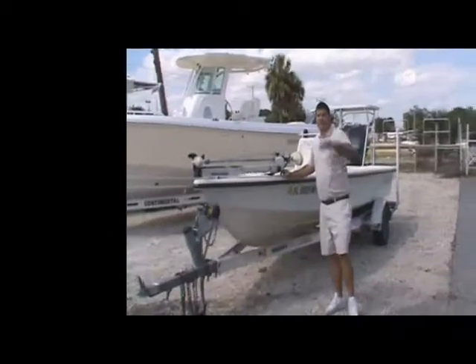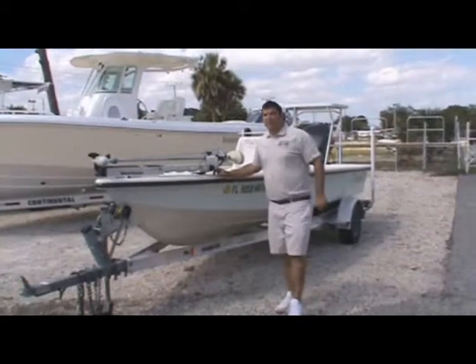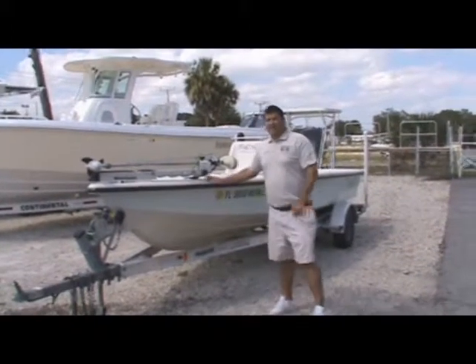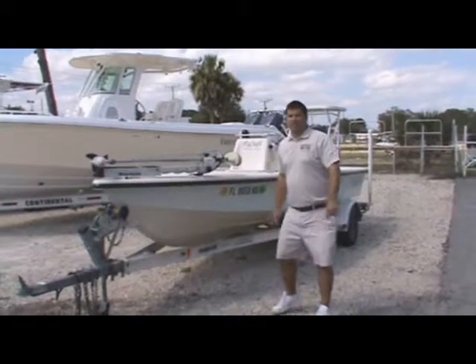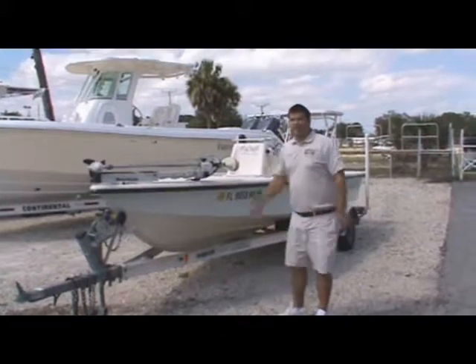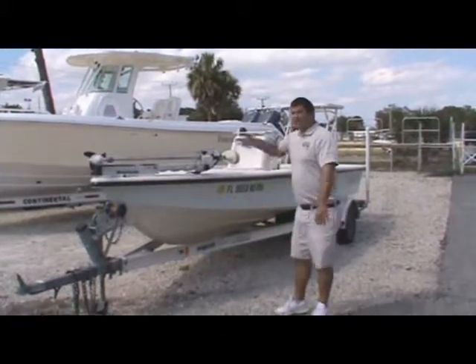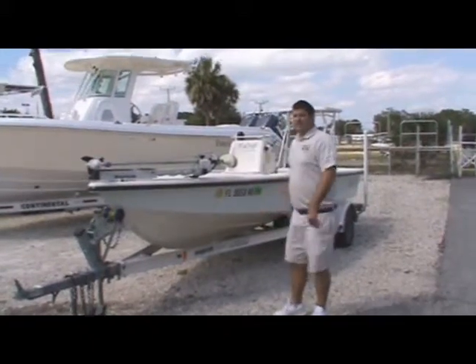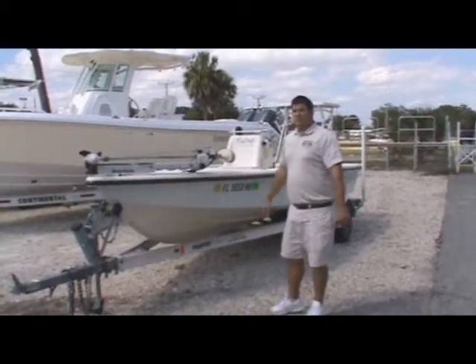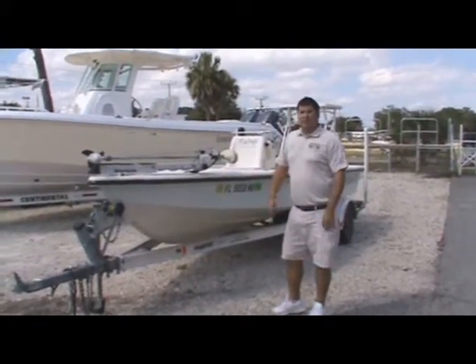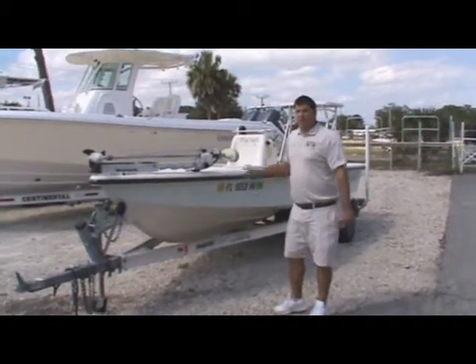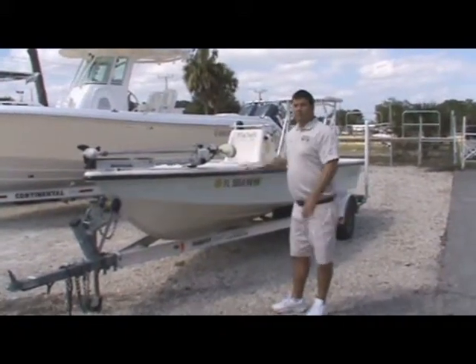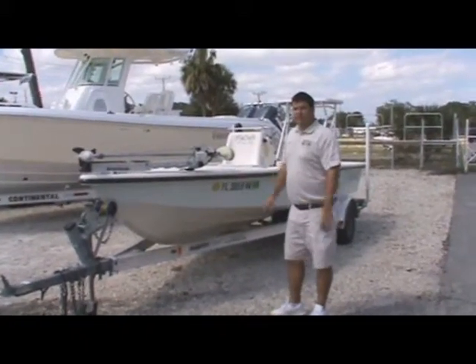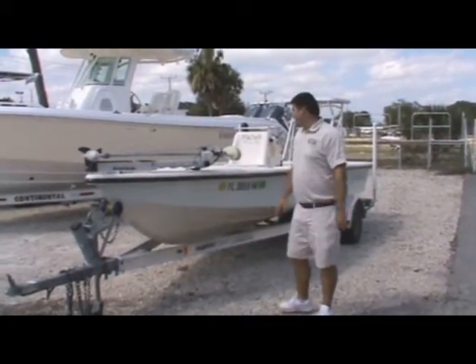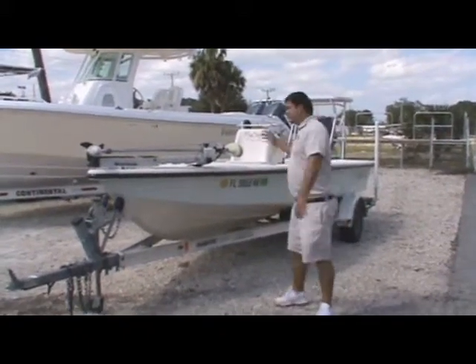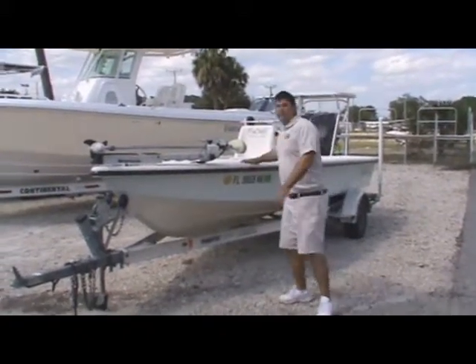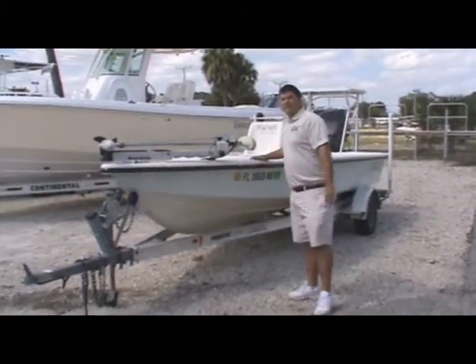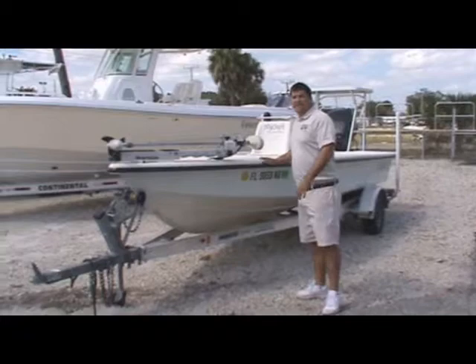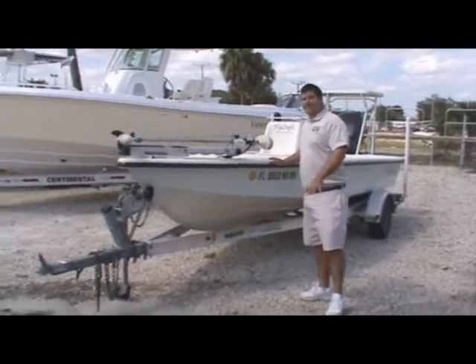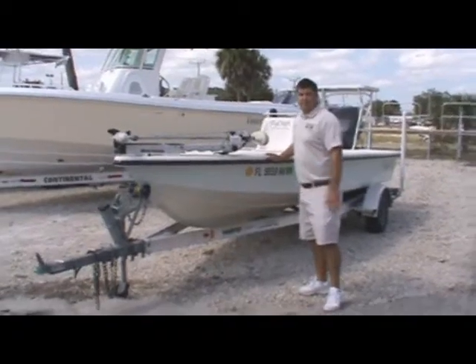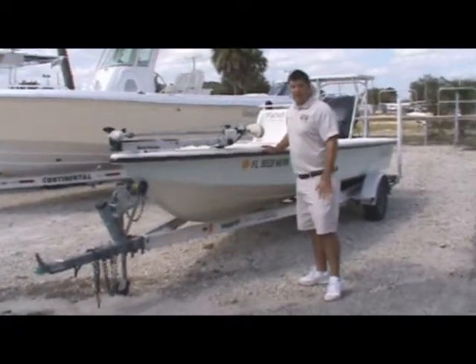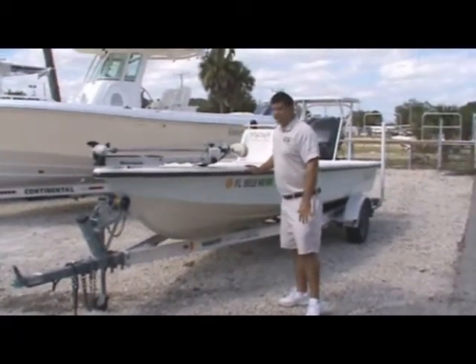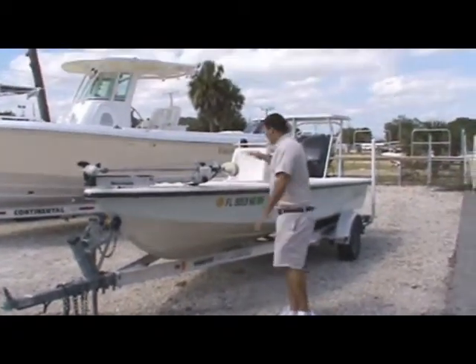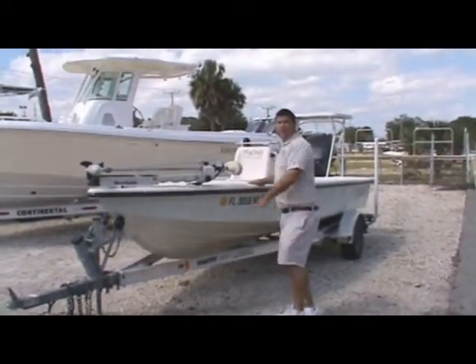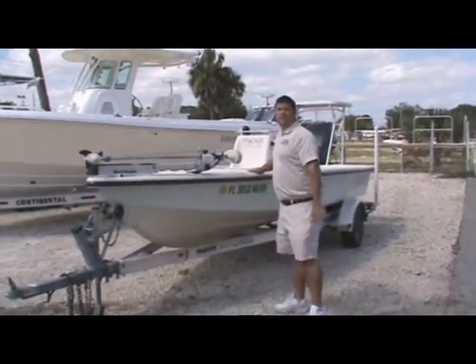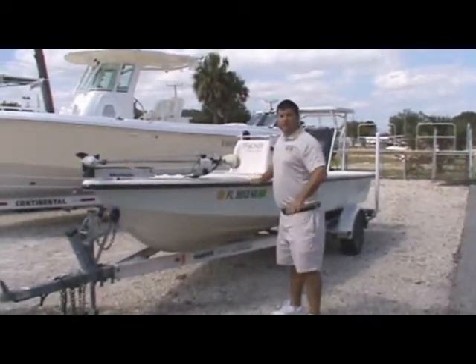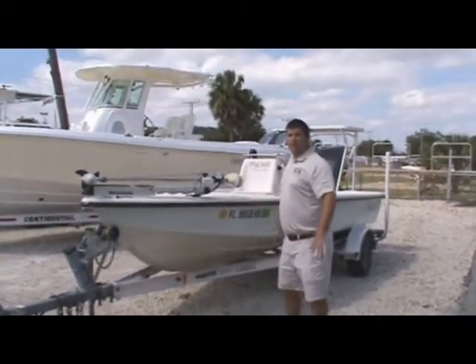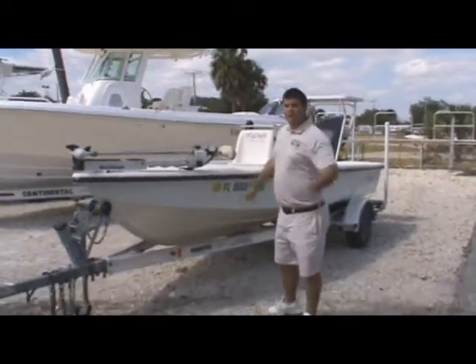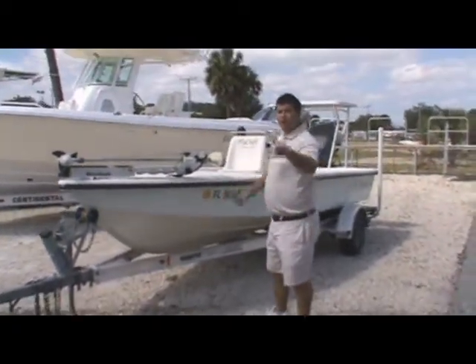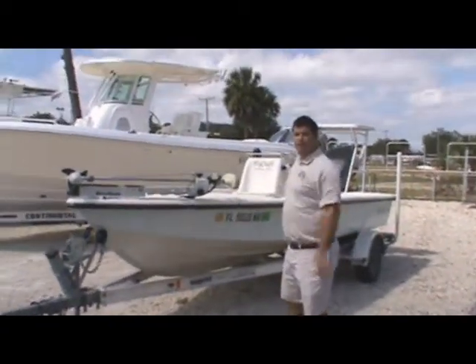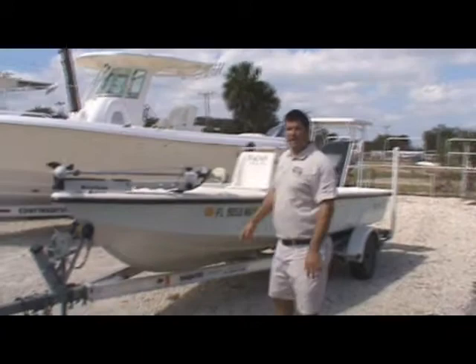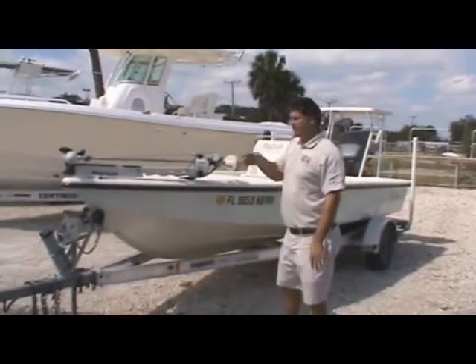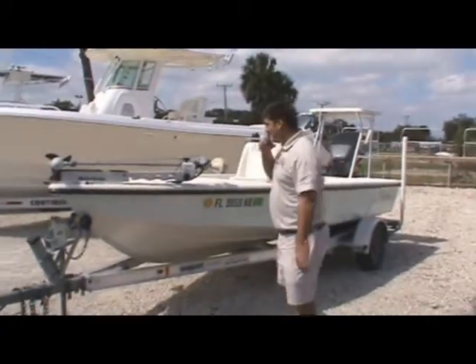Hey folks, Trashdown here at Atlantic Marine. Very excited to show you one of our newest pre-owned boats that we just got in. She's a 2006 18-foot Flycraft. This boat is tournament ready to go out there, go in the class, catch some fish.